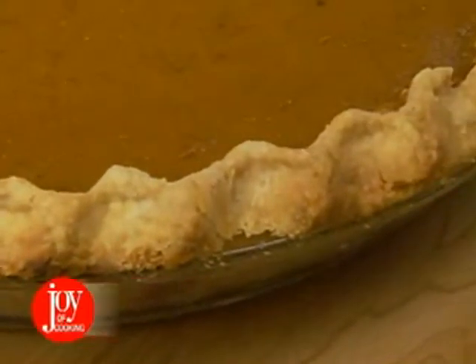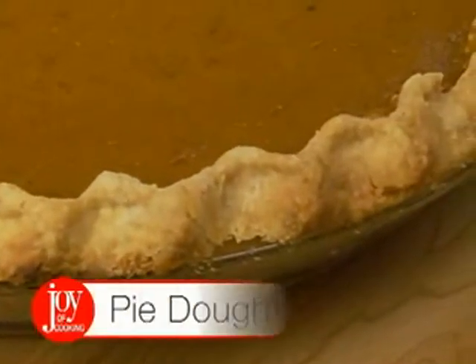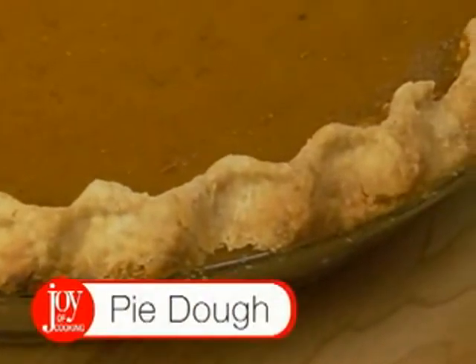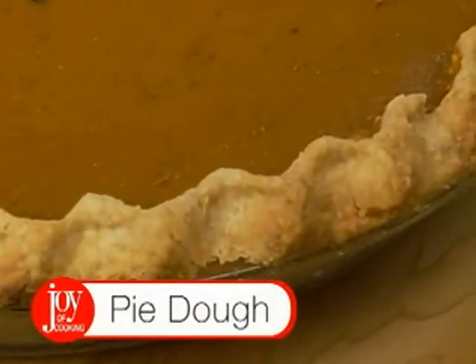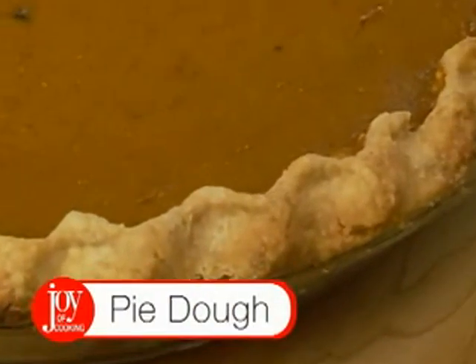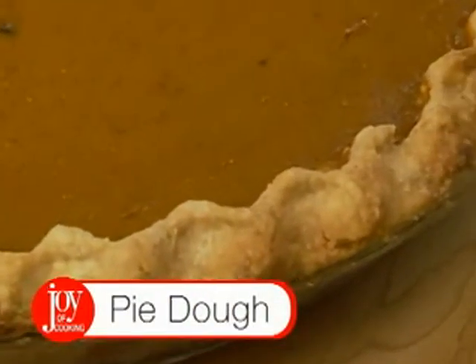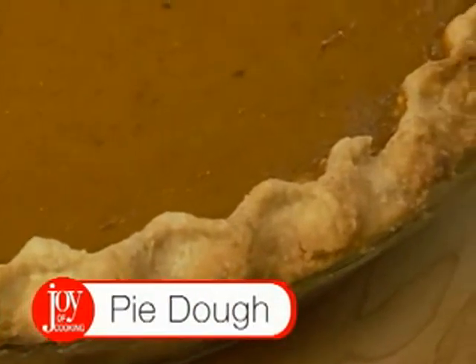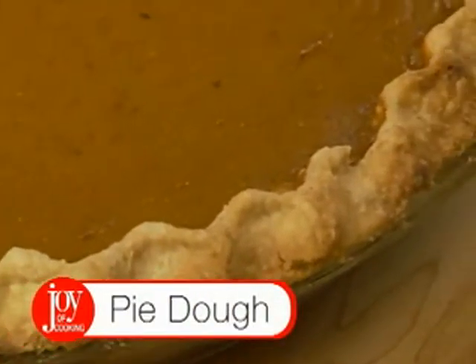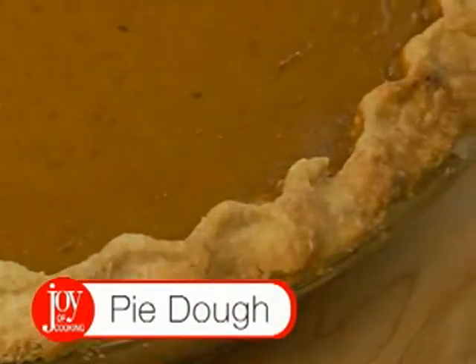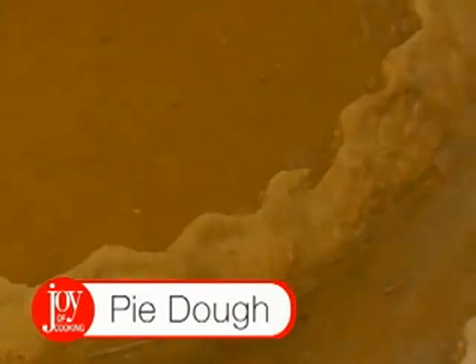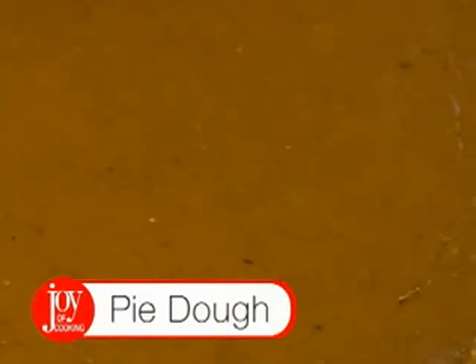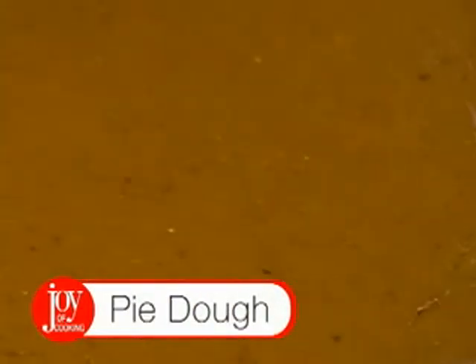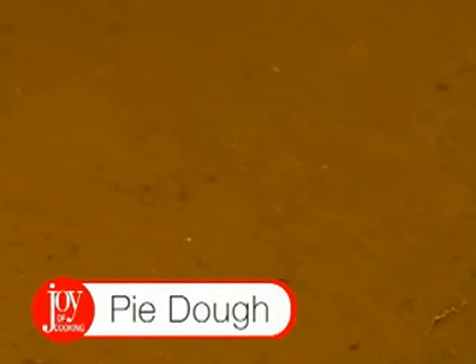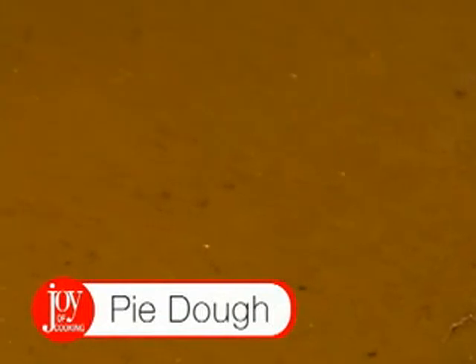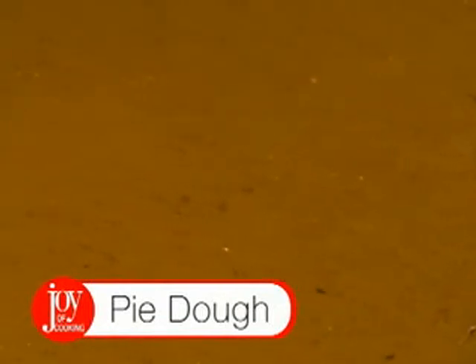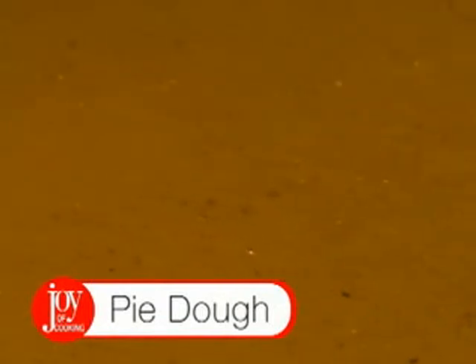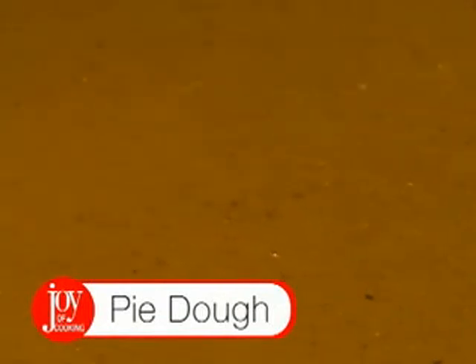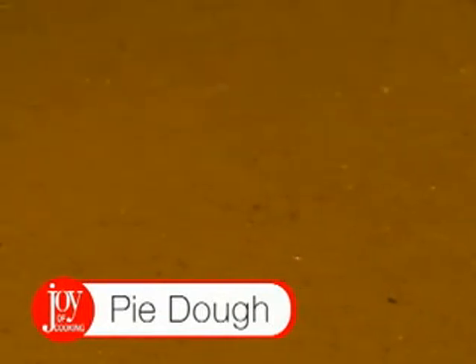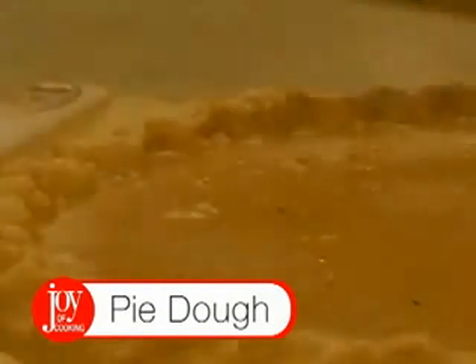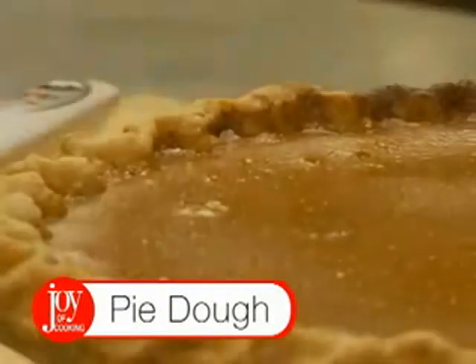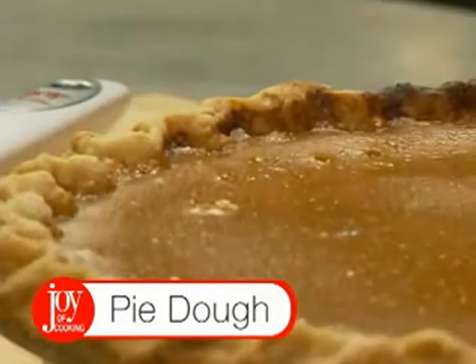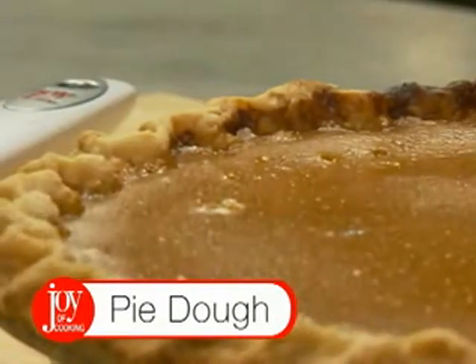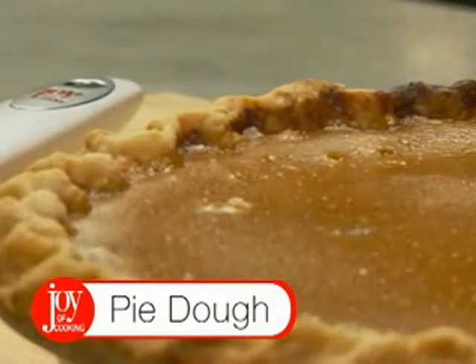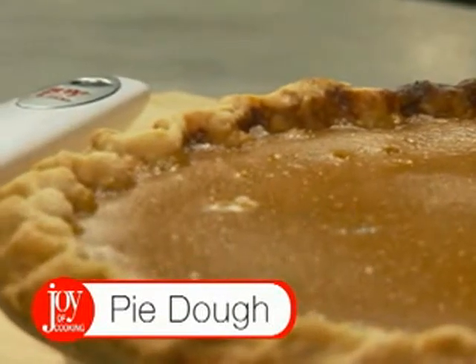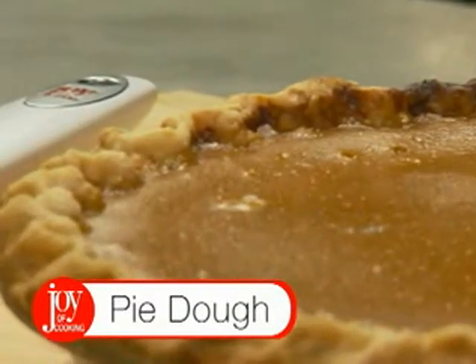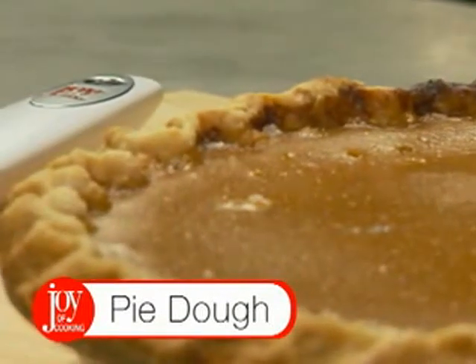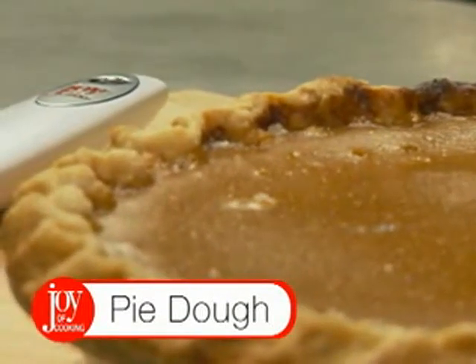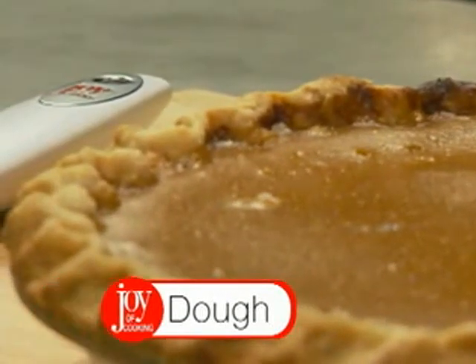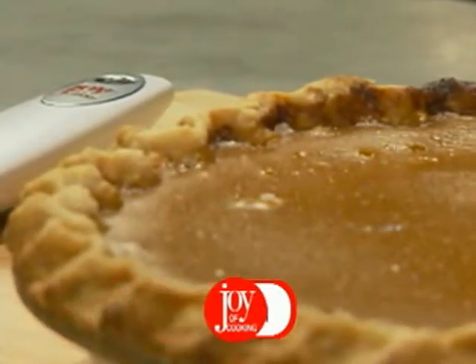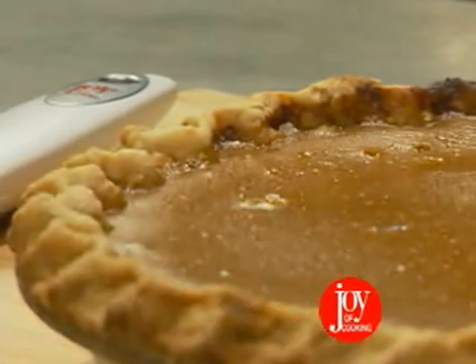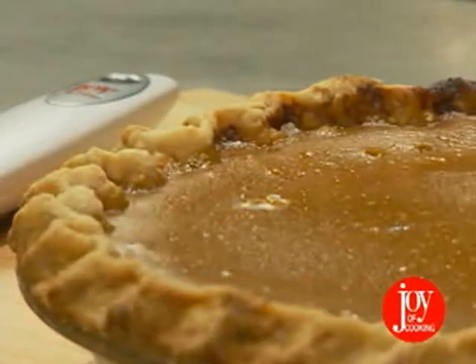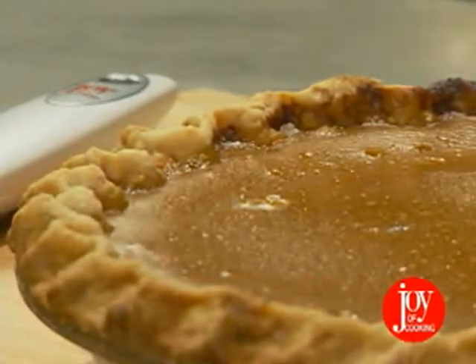What would Thanksgiving be without a variety of delicious pies? Afraid of making your own pie crust? Follow our techniques and you'll turn out light crusts that flake at the touch of a fork.